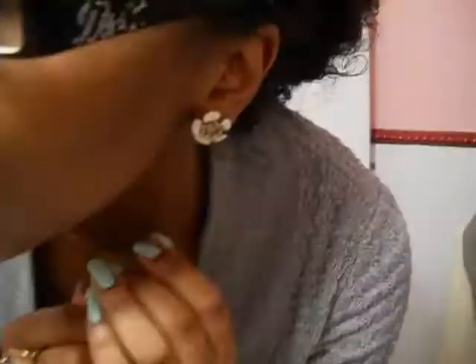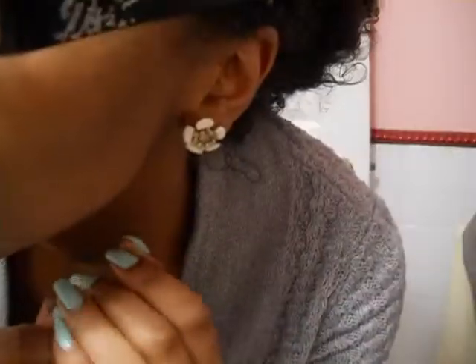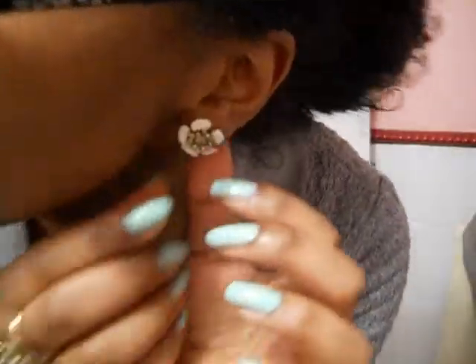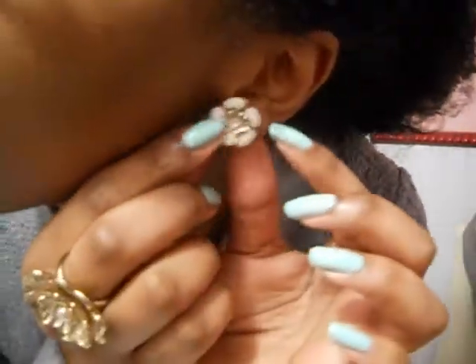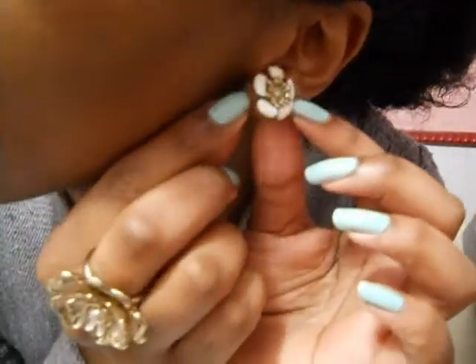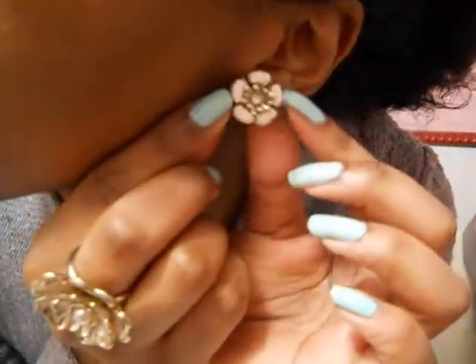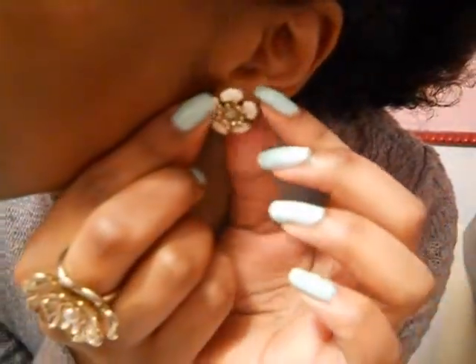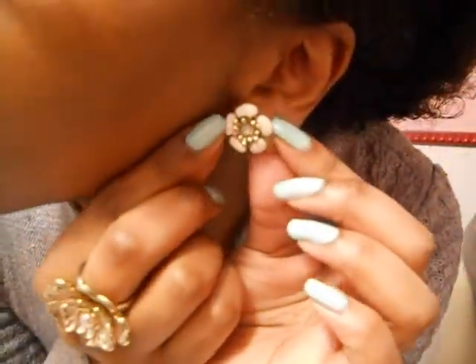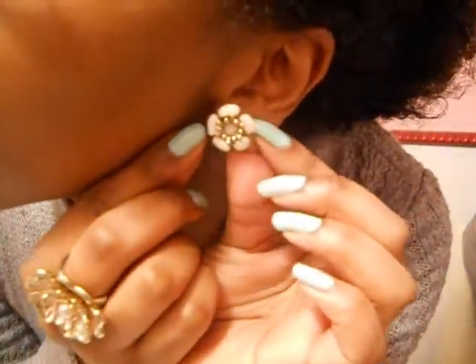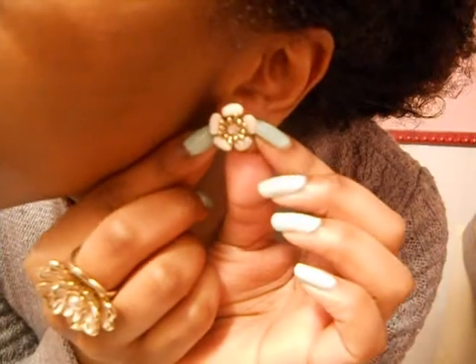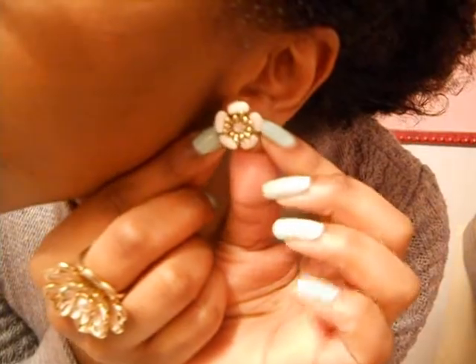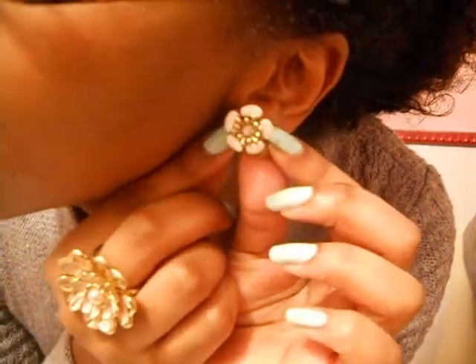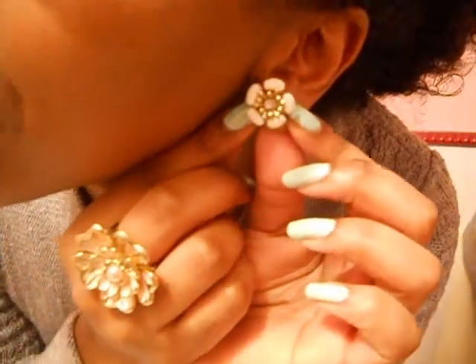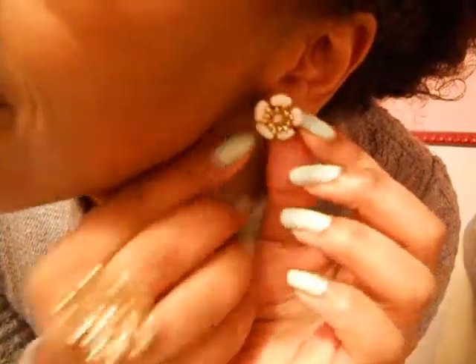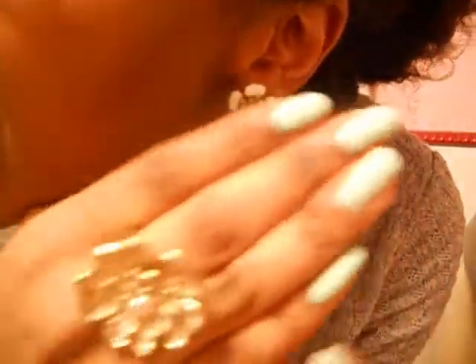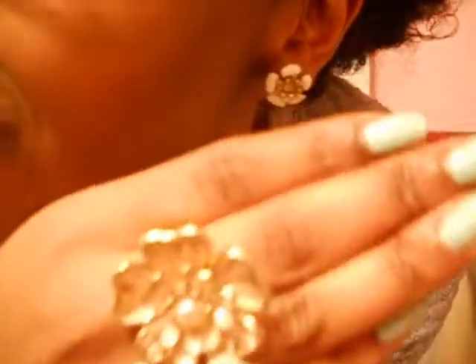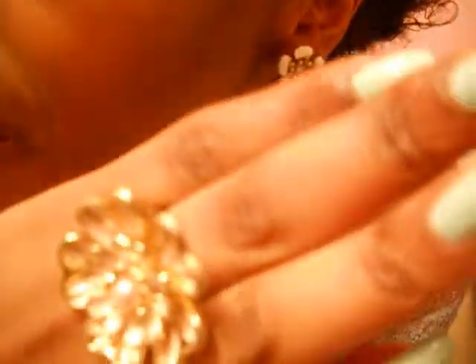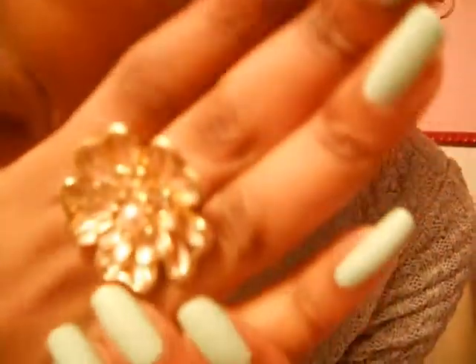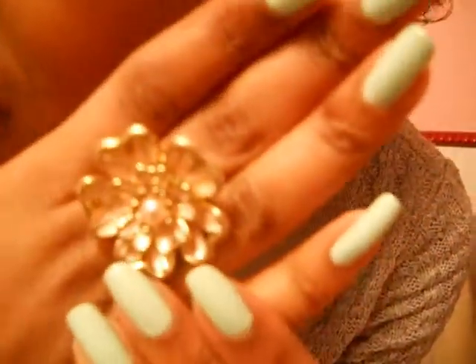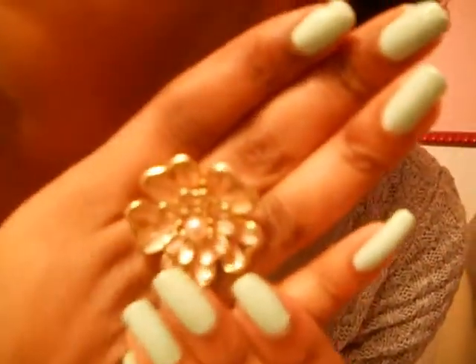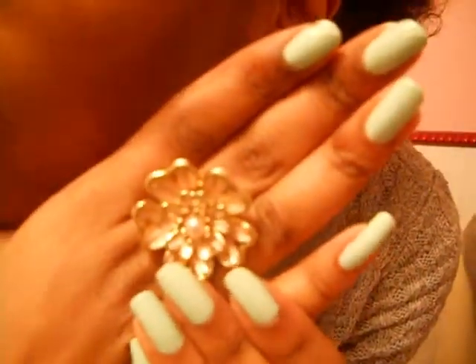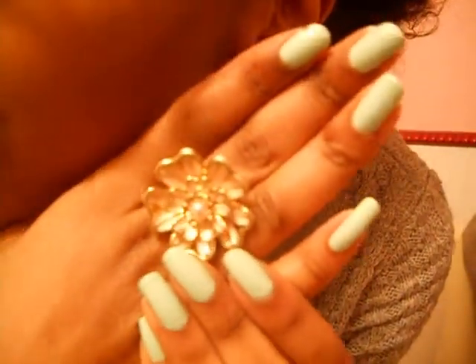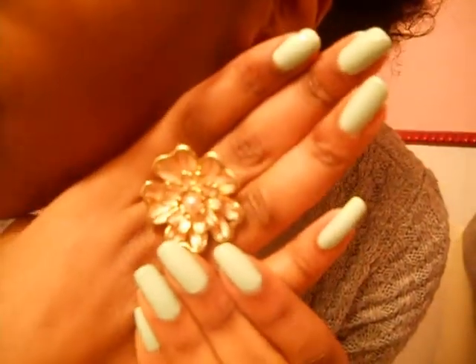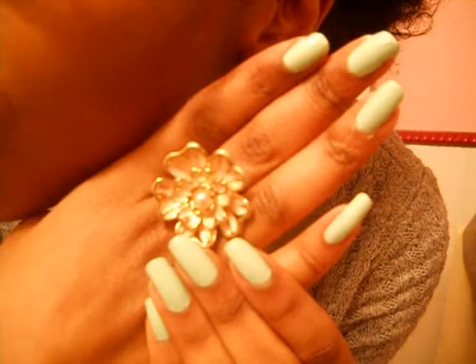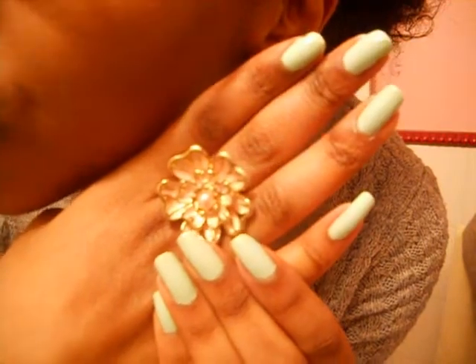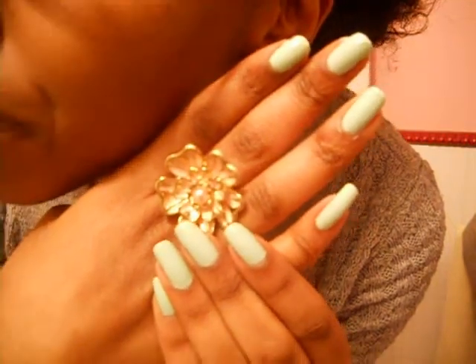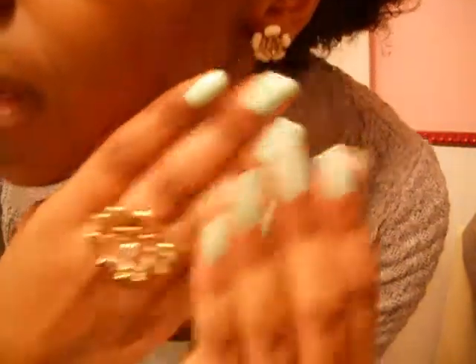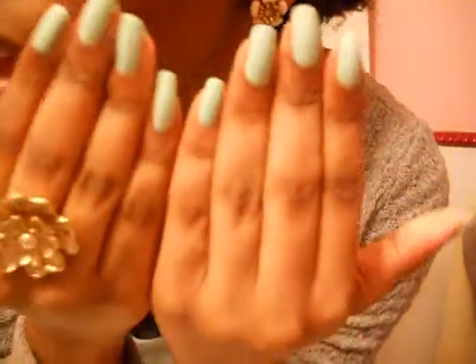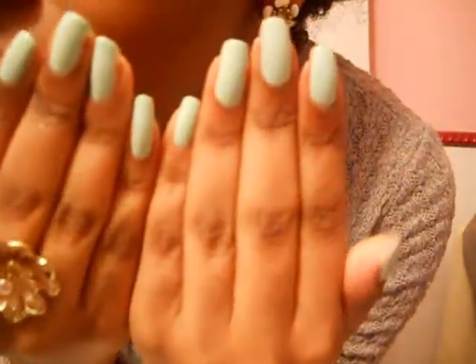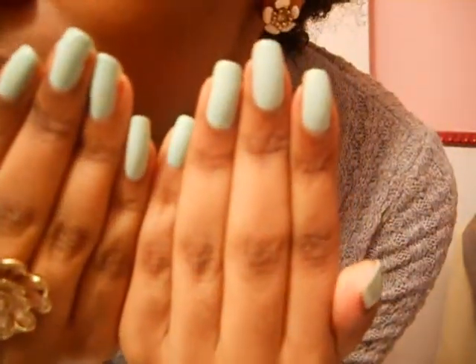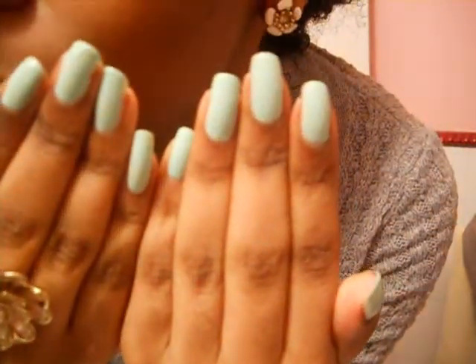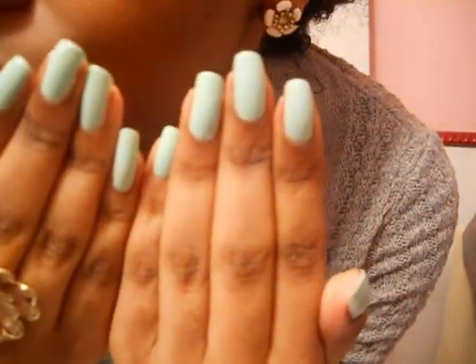For jewelry, I wore these flower earrings for spring, and this flower ring. Both of them are from Forever 21, and that's my nail polish color.